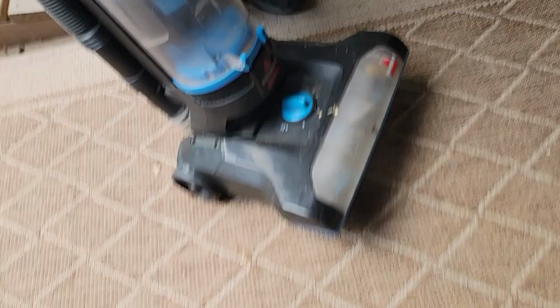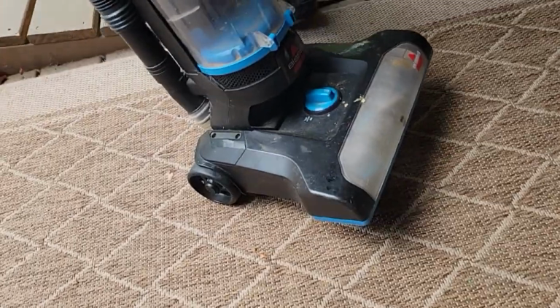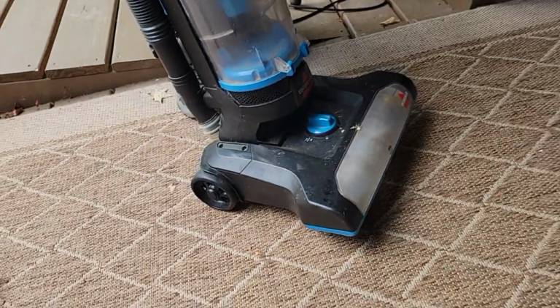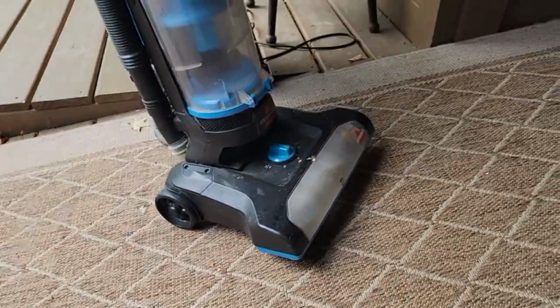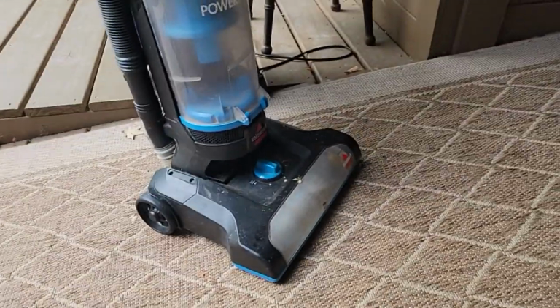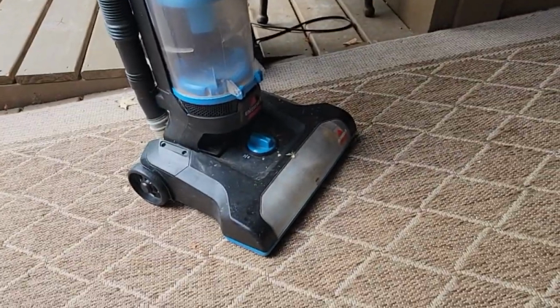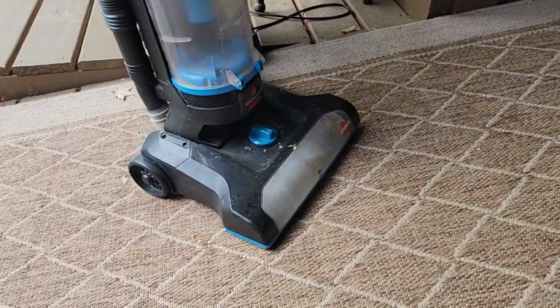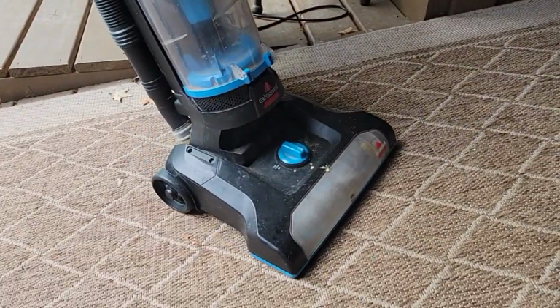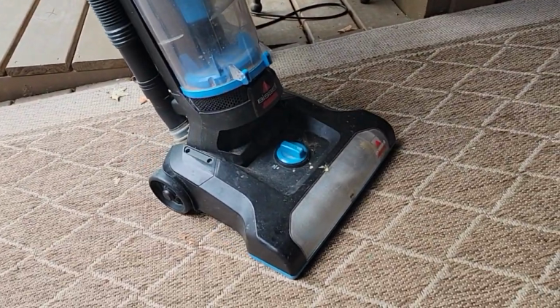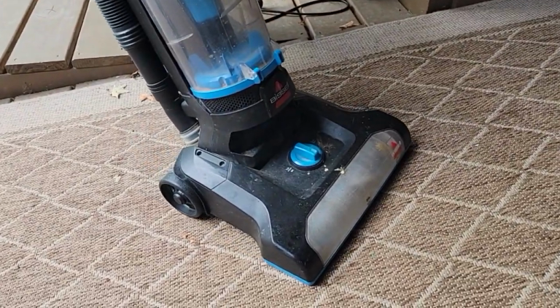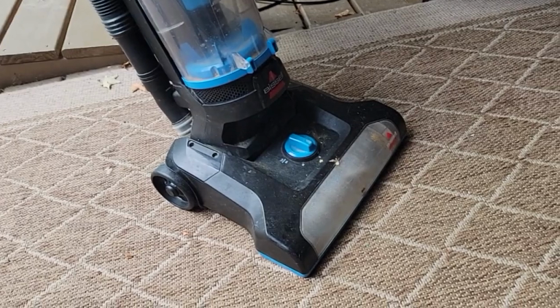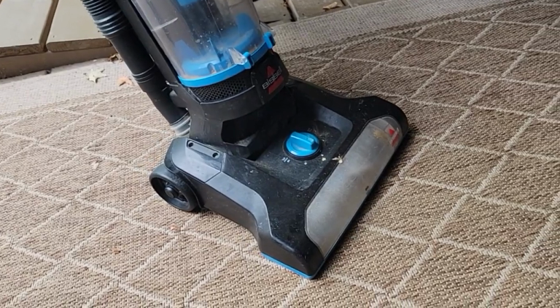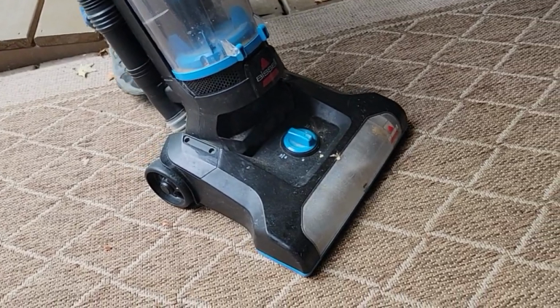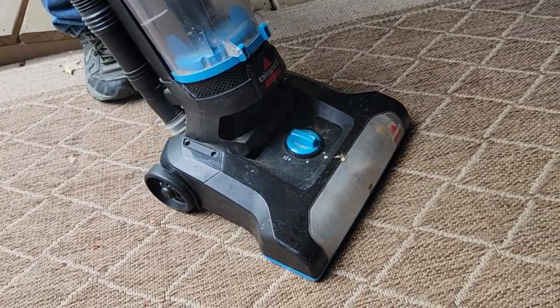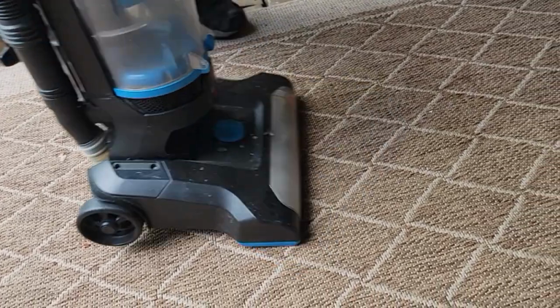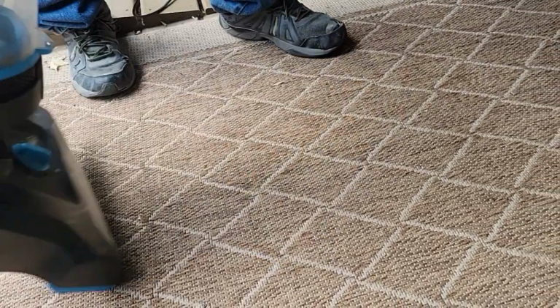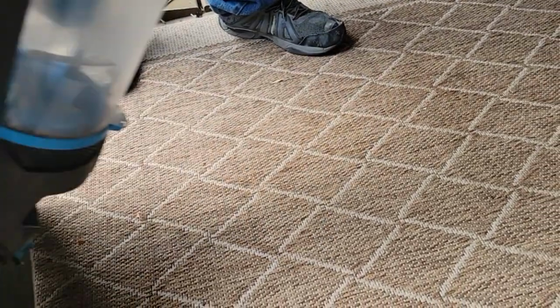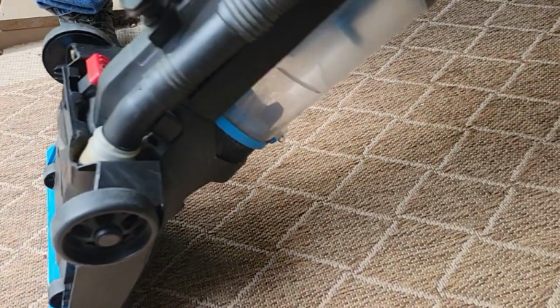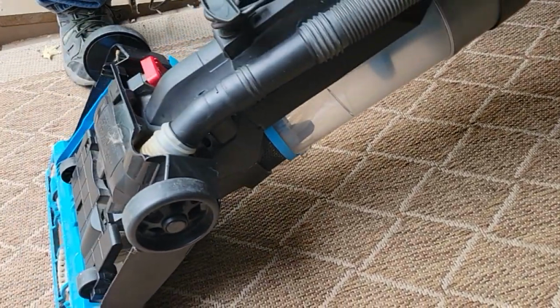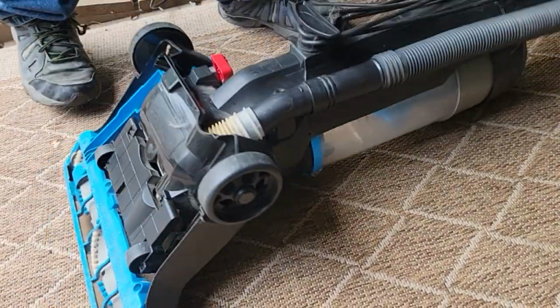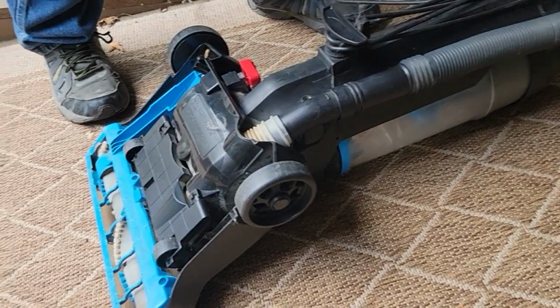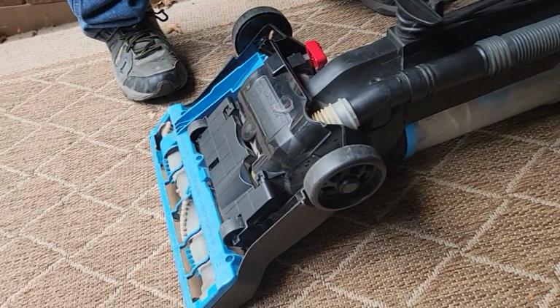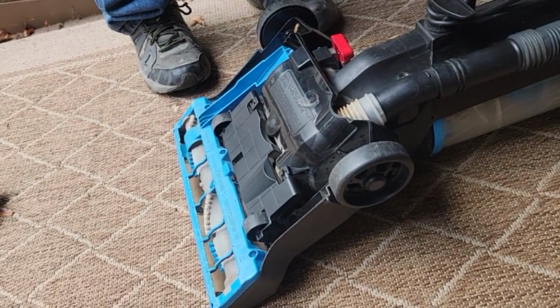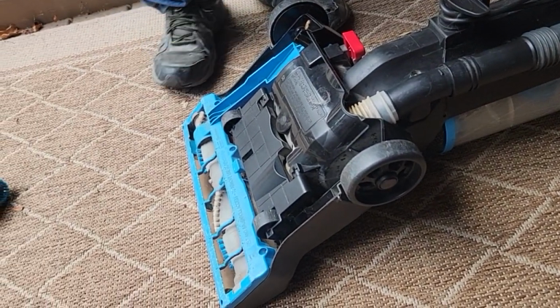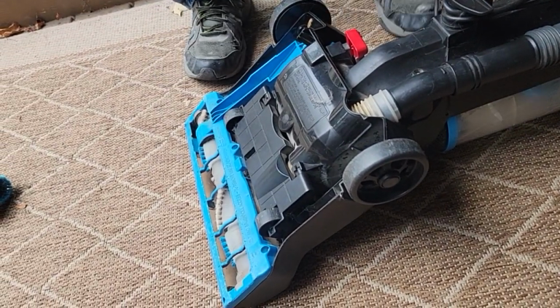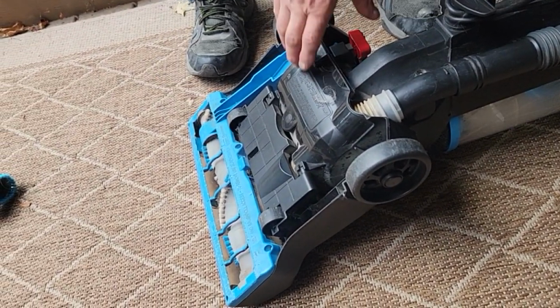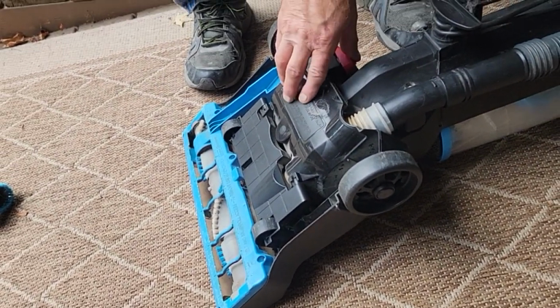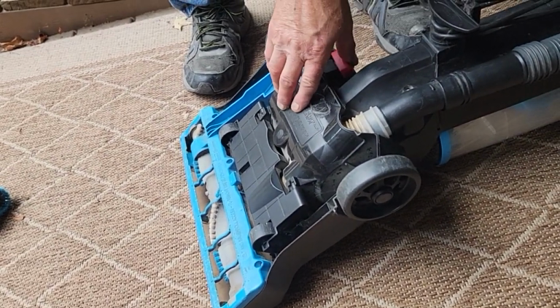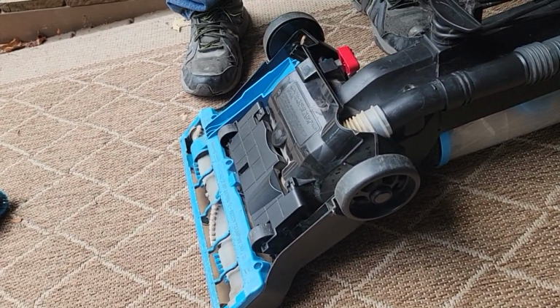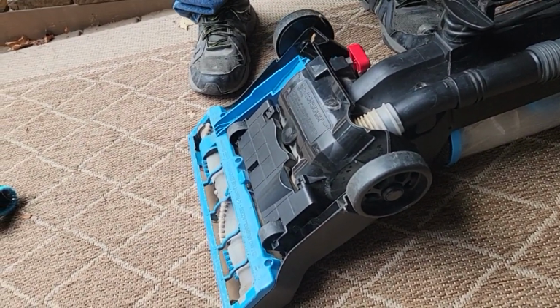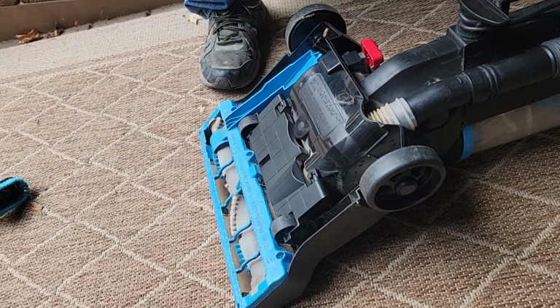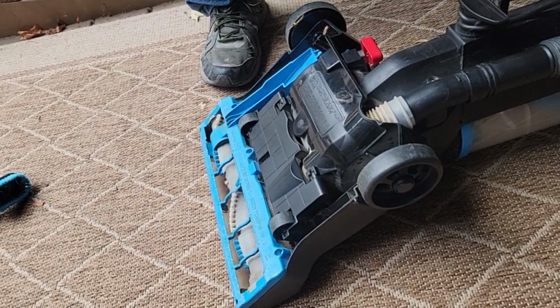Sounds good except we got no roller going, we got no beater. This needs cleaning, been sitting around, but she don't run. So I think the belt's broke.